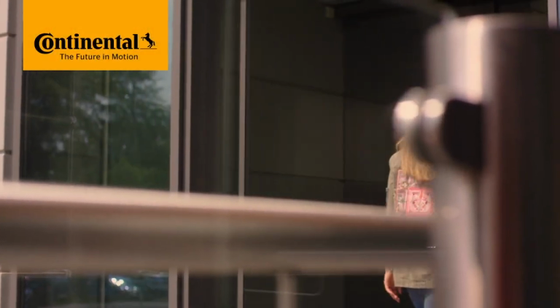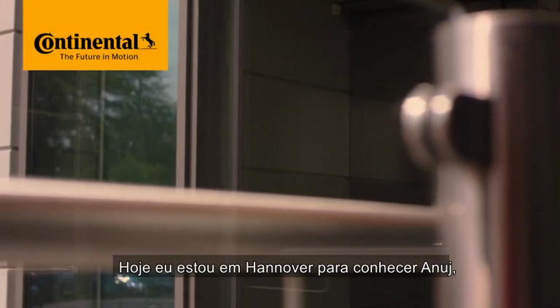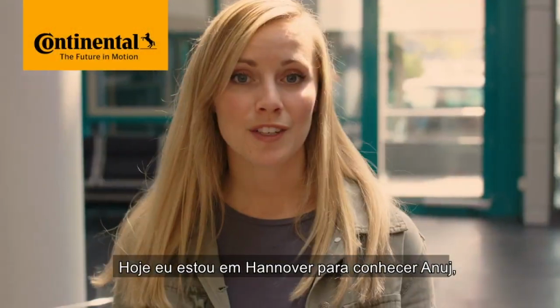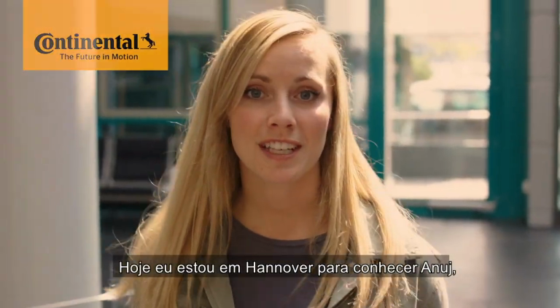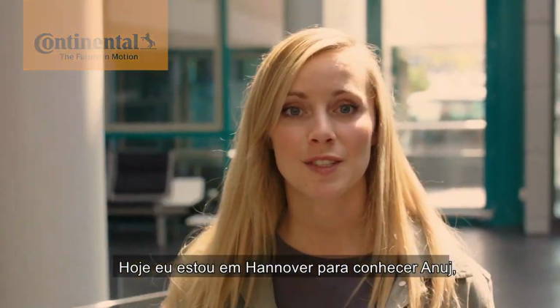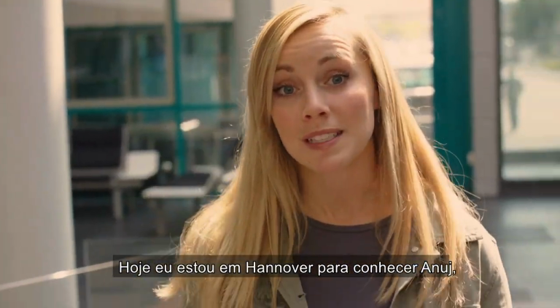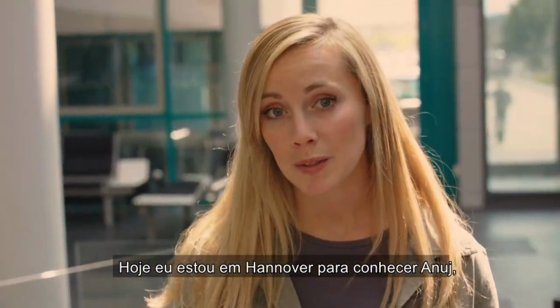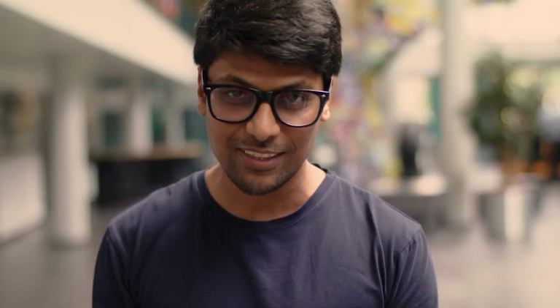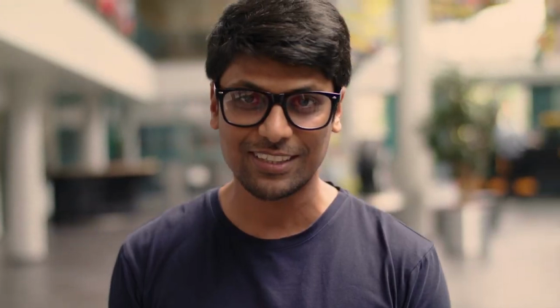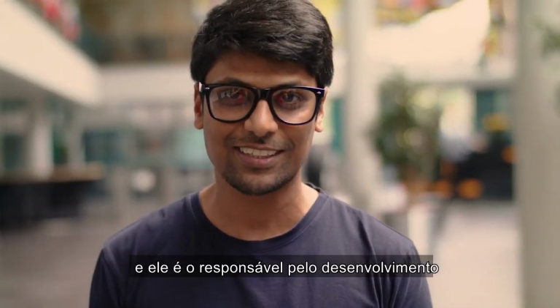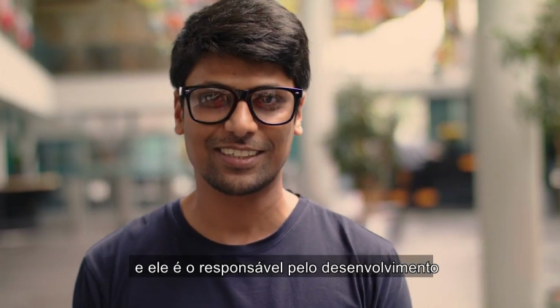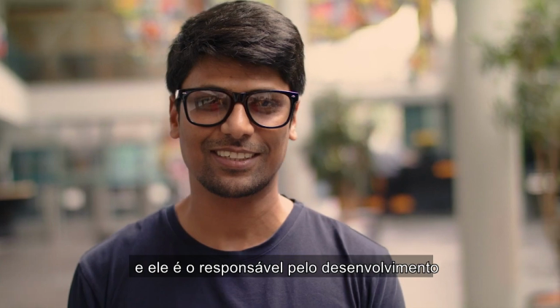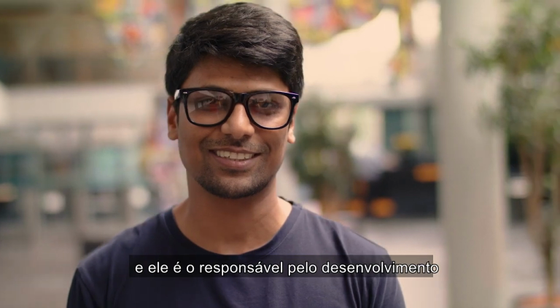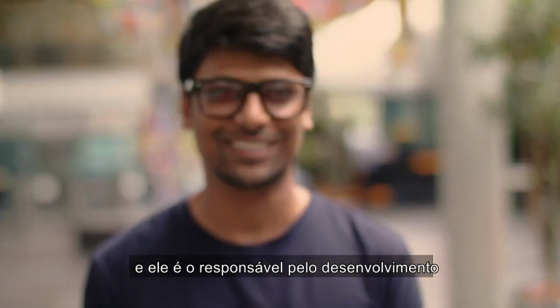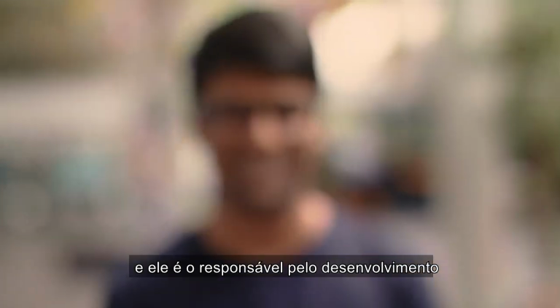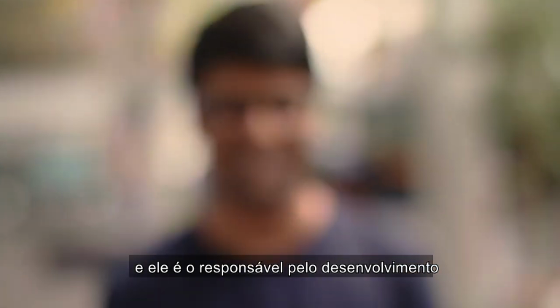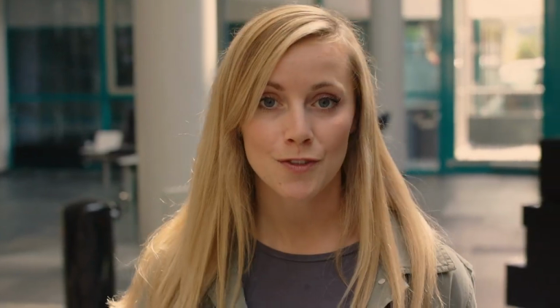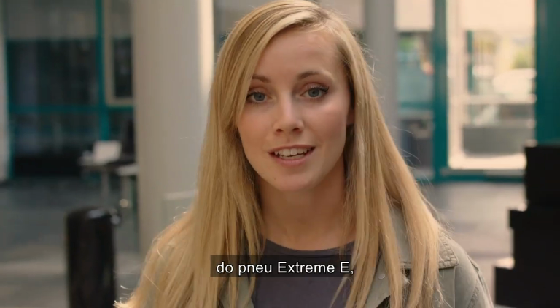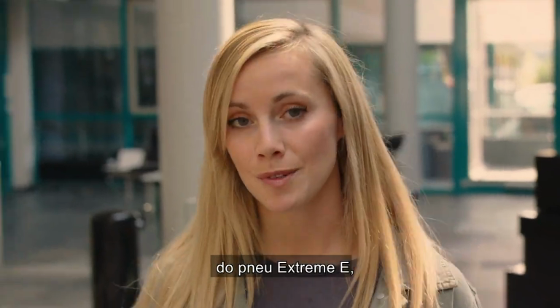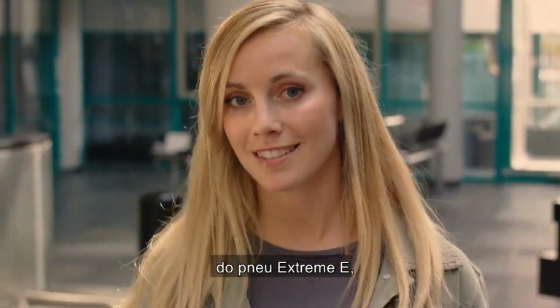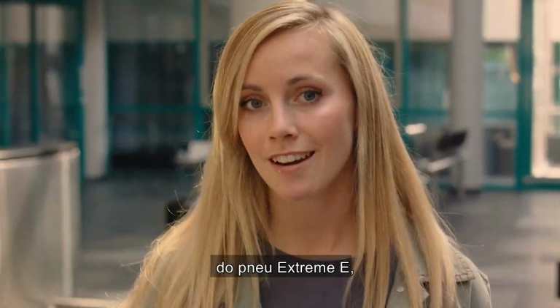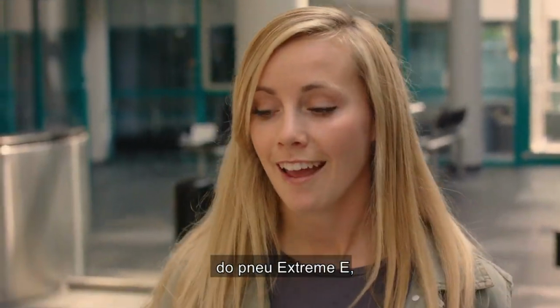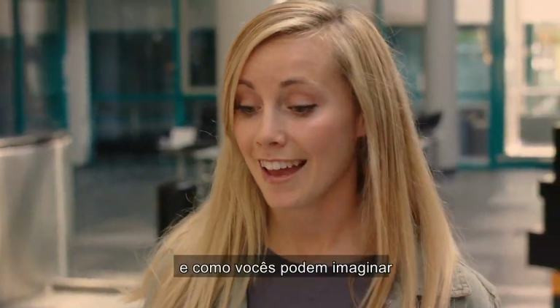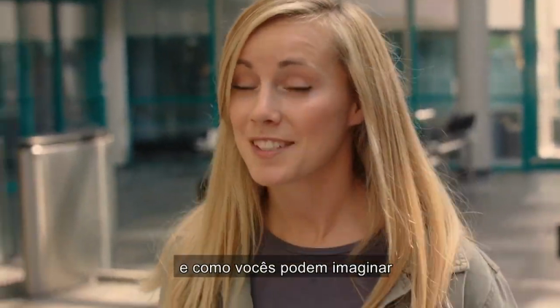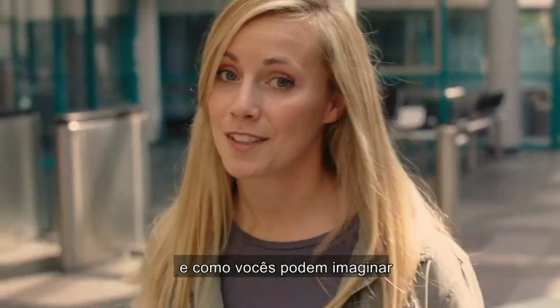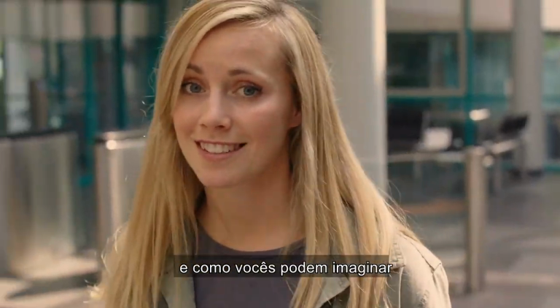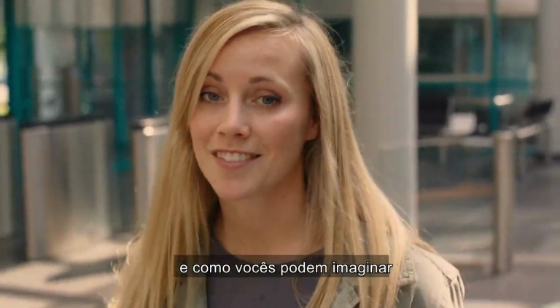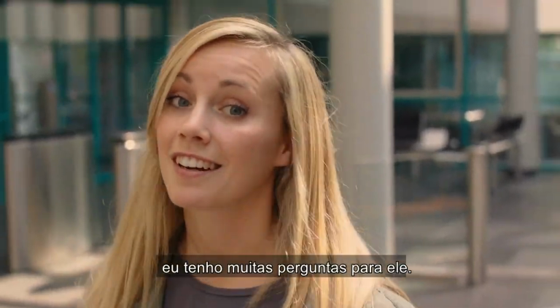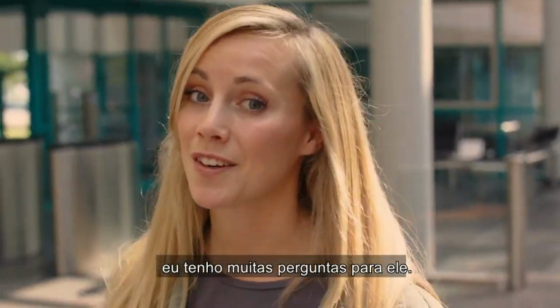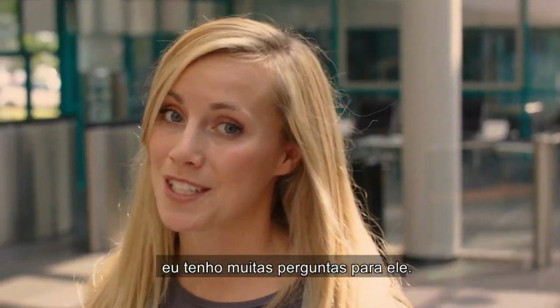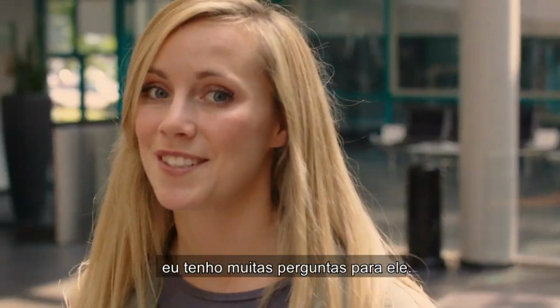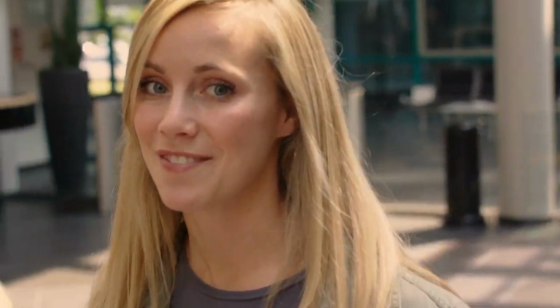I'm in Hanover today to meet Anoush, and he's responsible for the development of the Xtreme E tire. And as you can understand, I've got a lot of questions here.